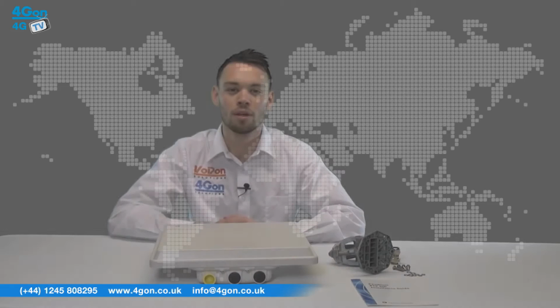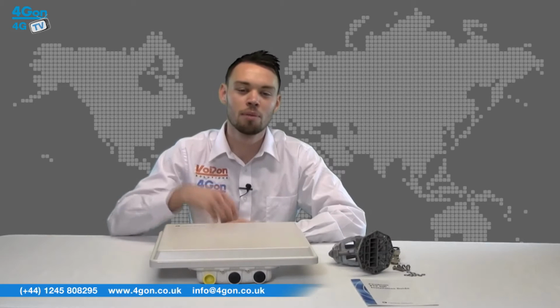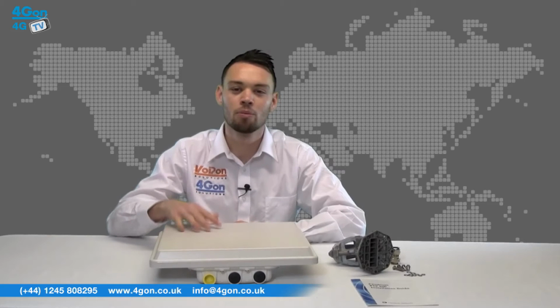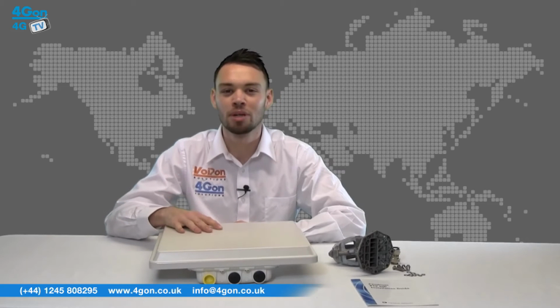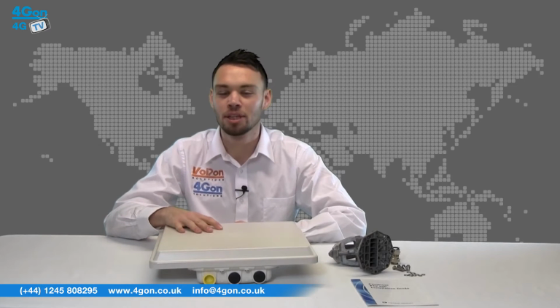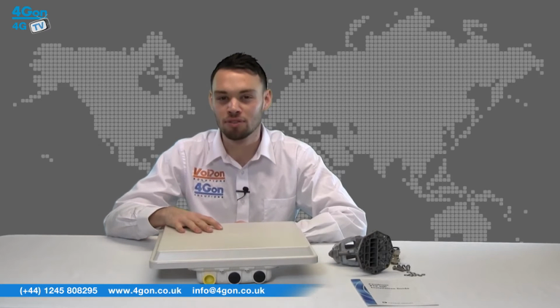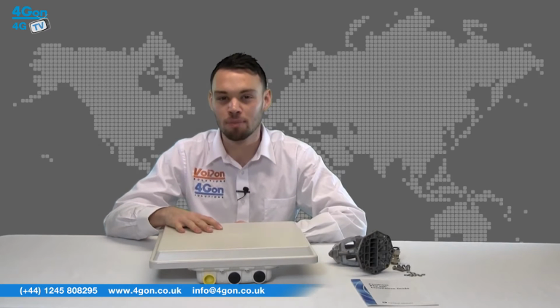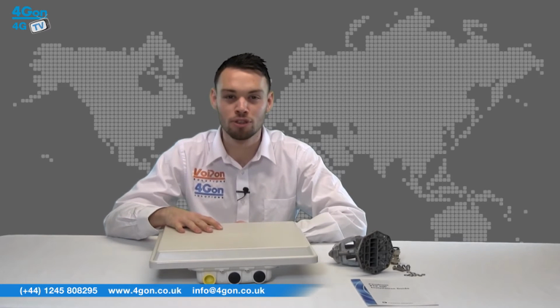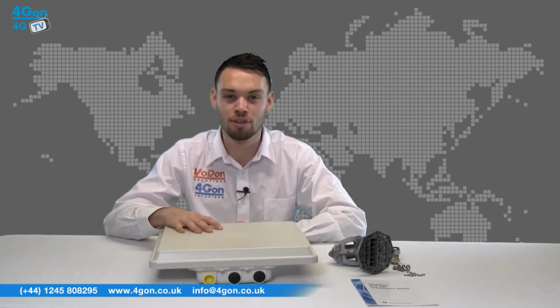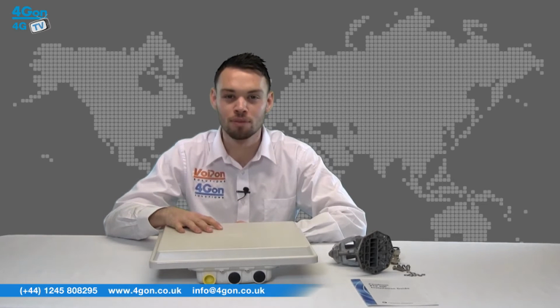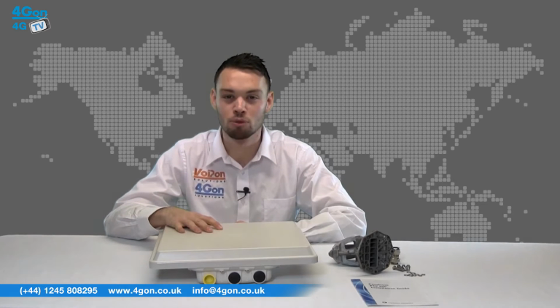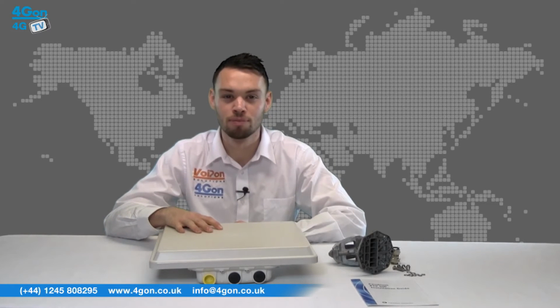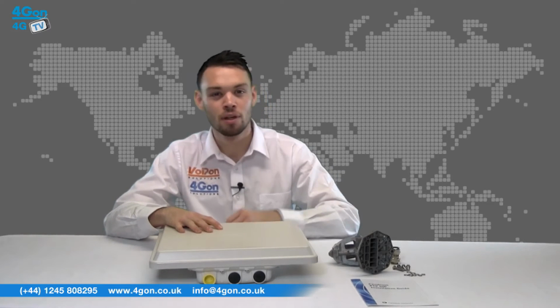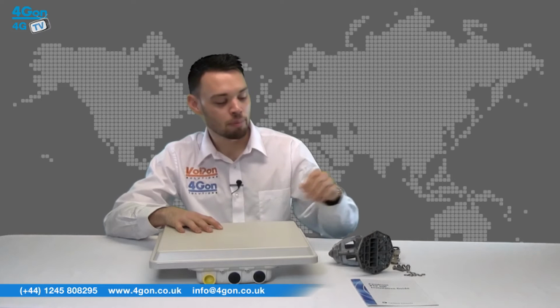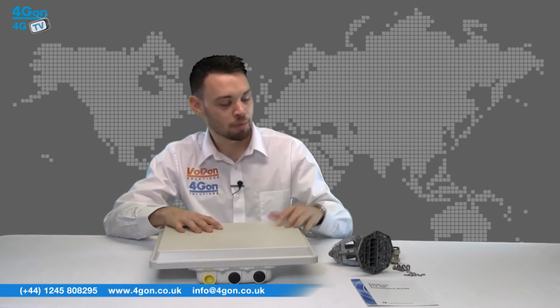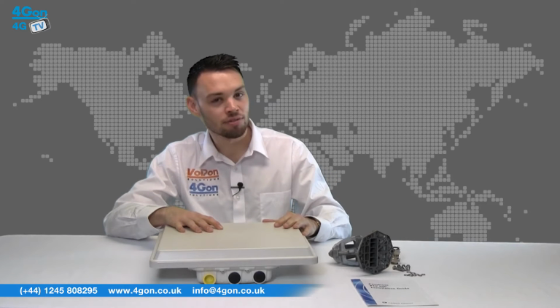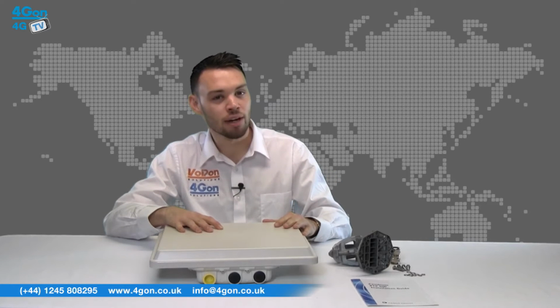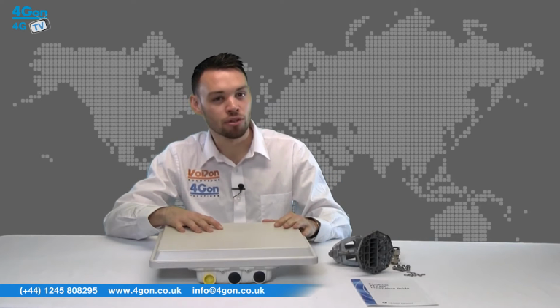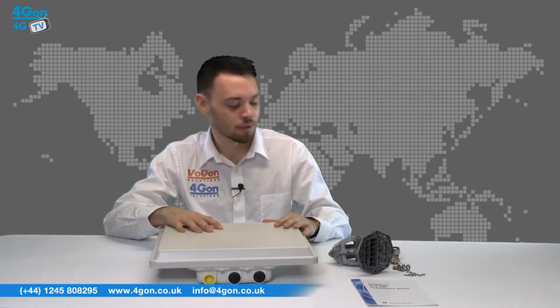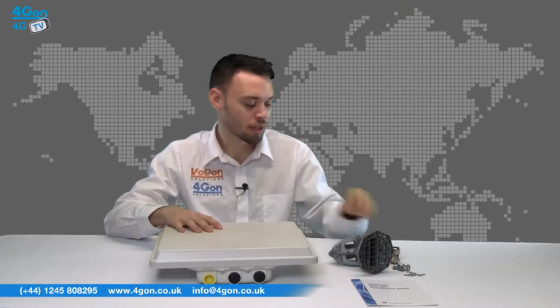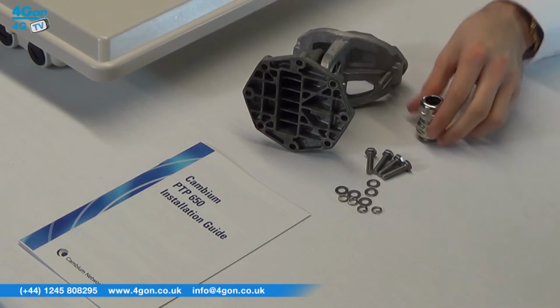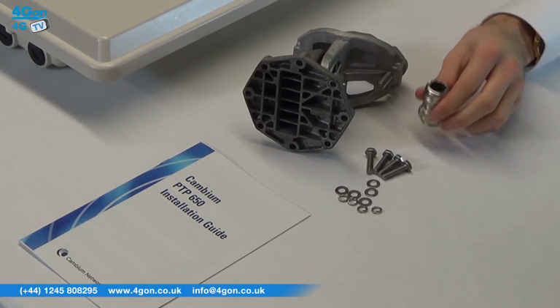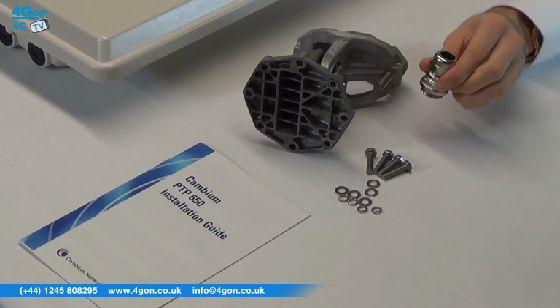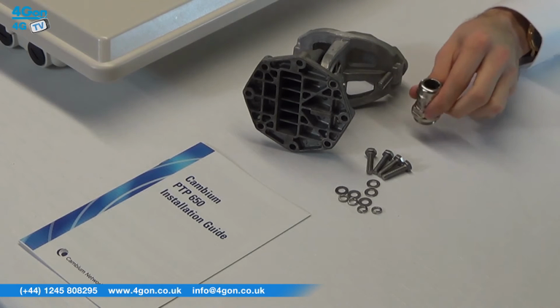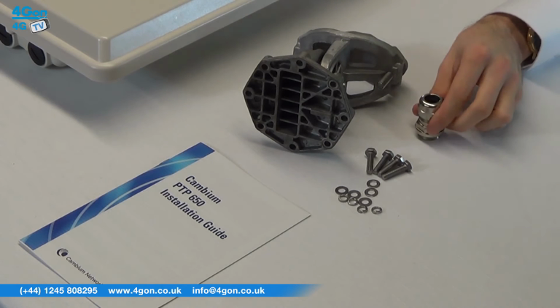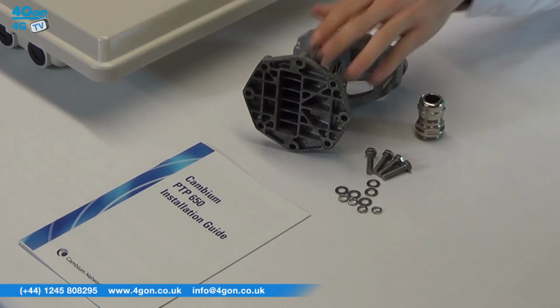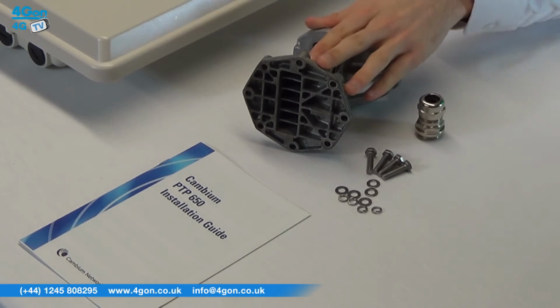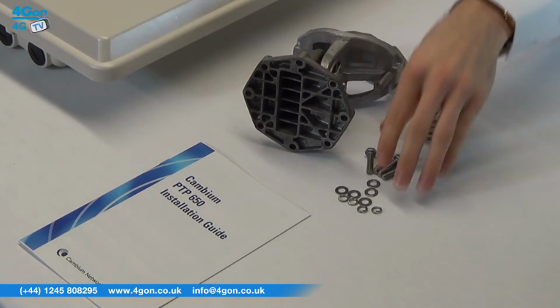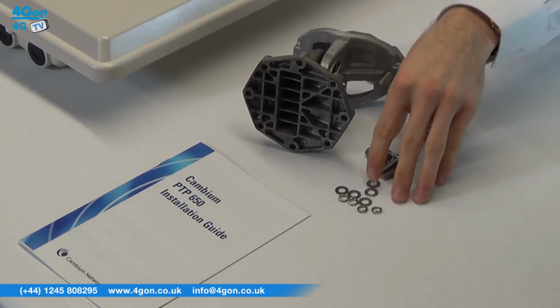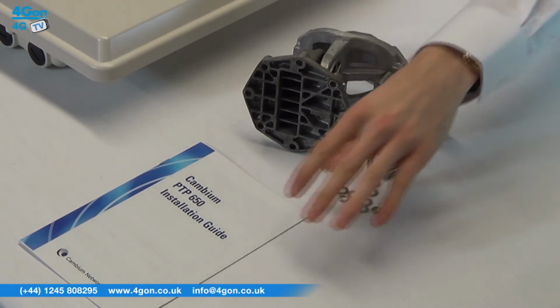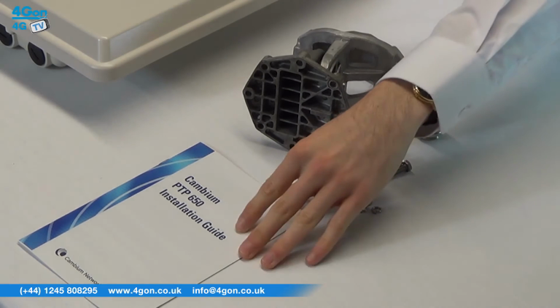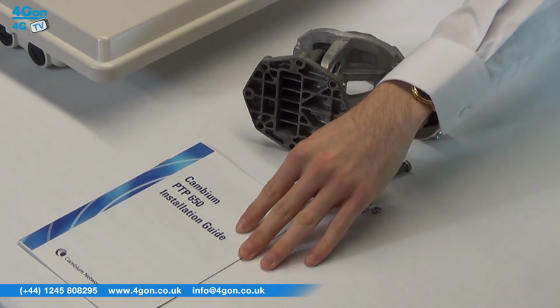The Cambium Network's PTP650 integrated version comes with the PTP650 outdoor unit, cable gland, mounting bracket kit, and deployment guide booklet.